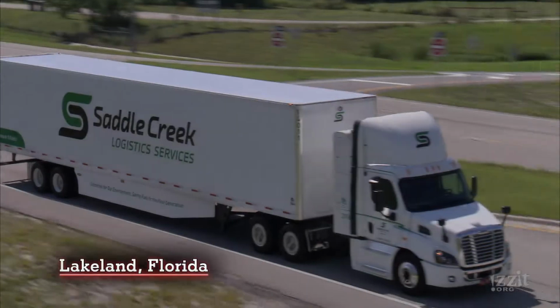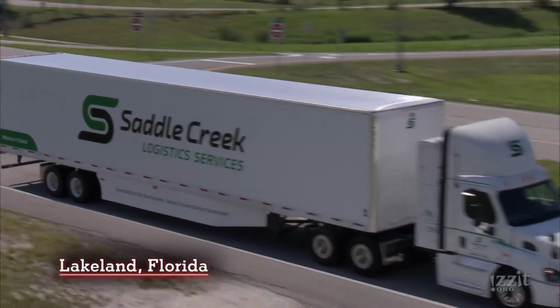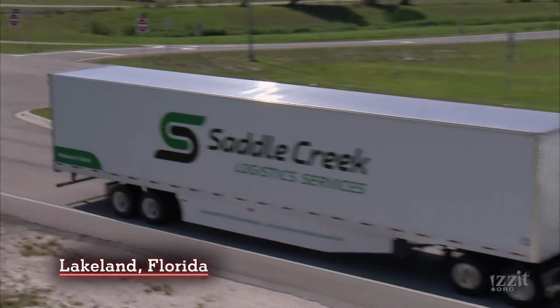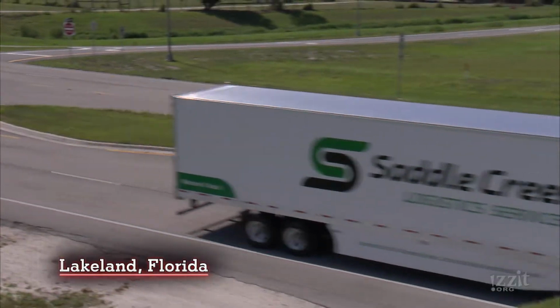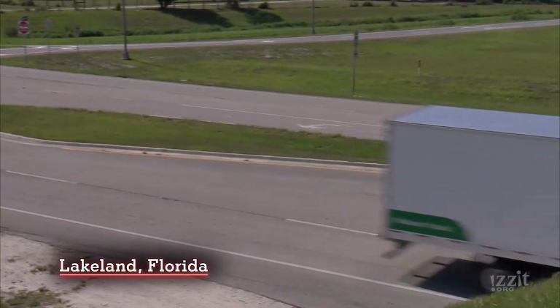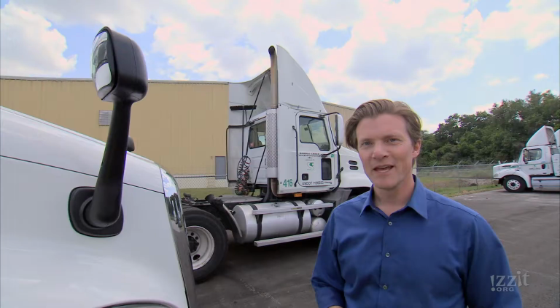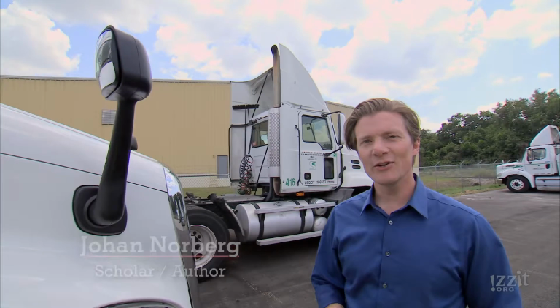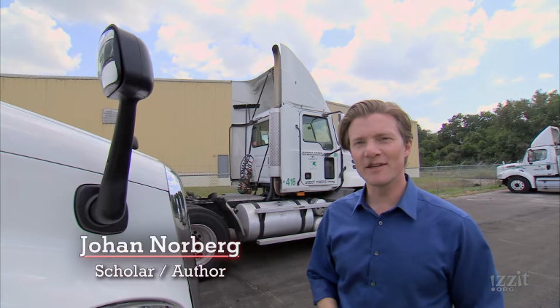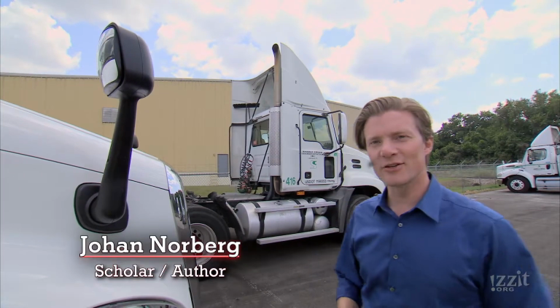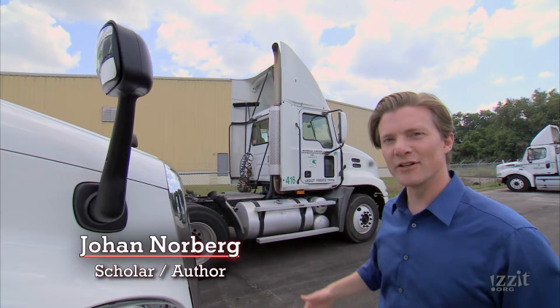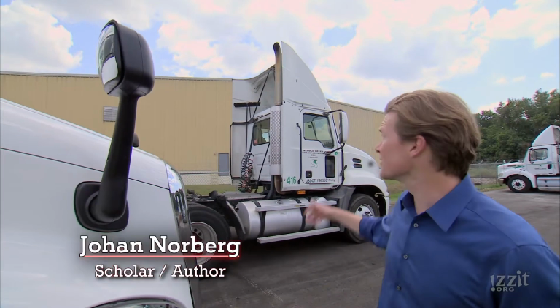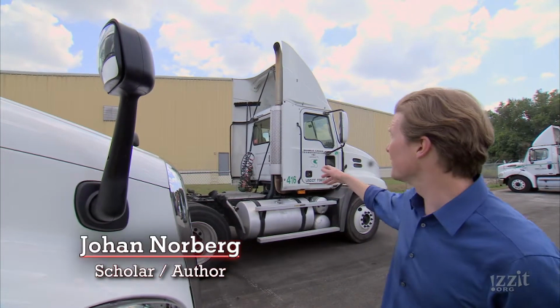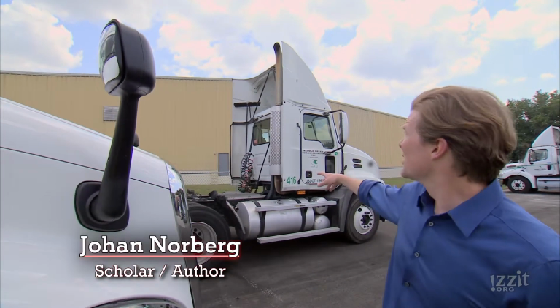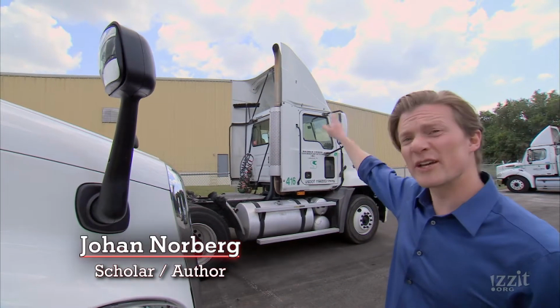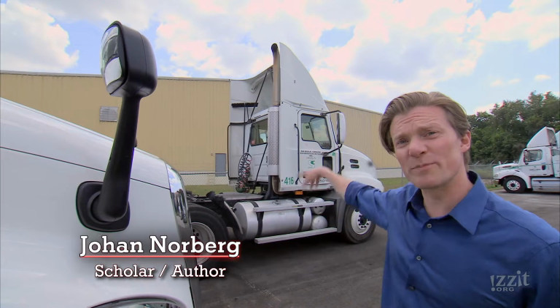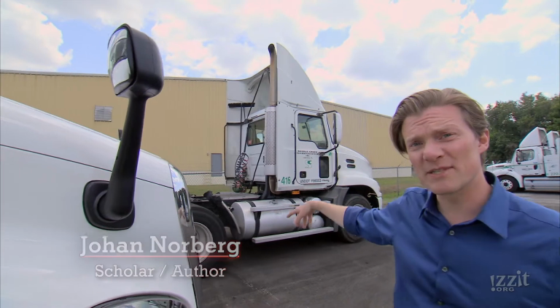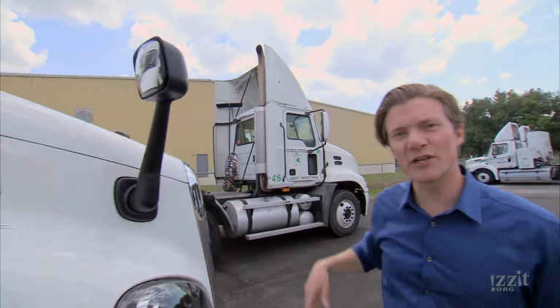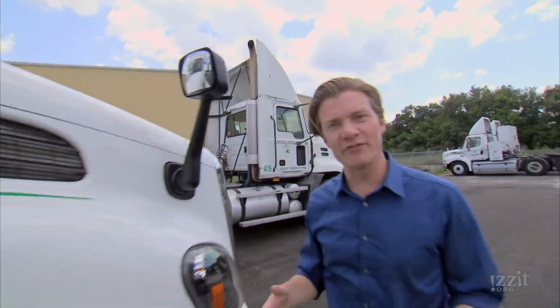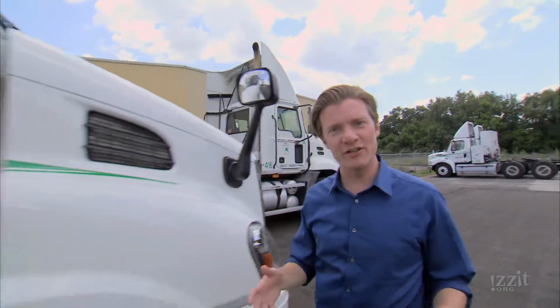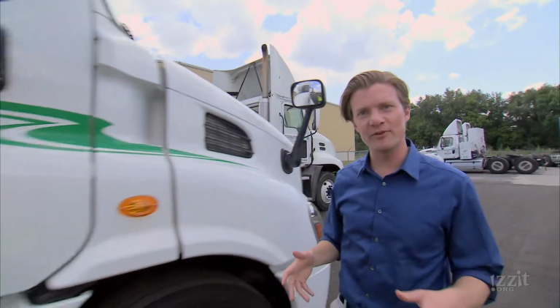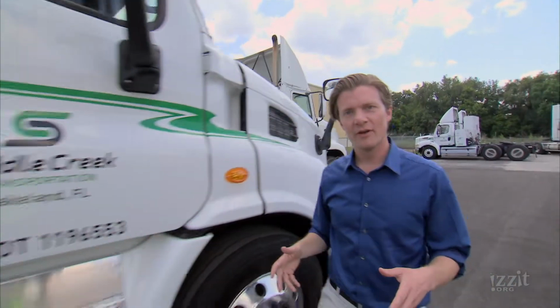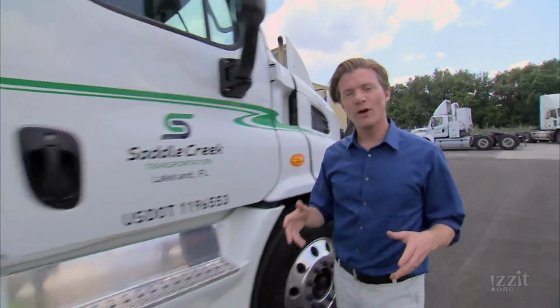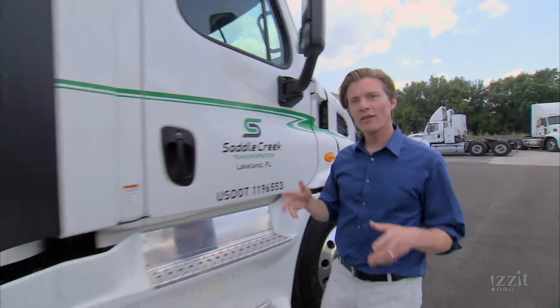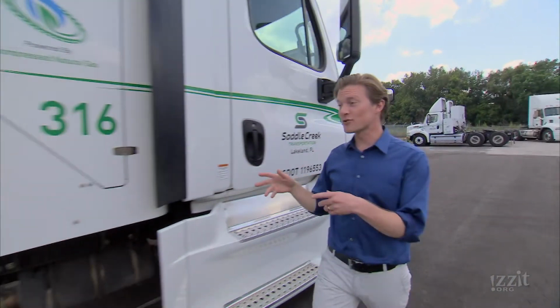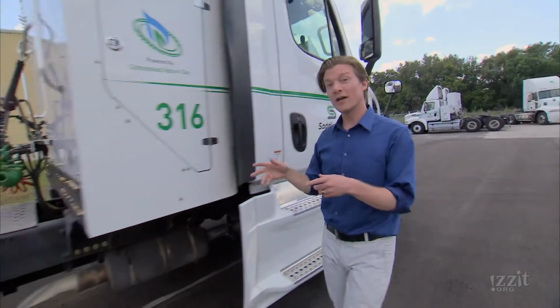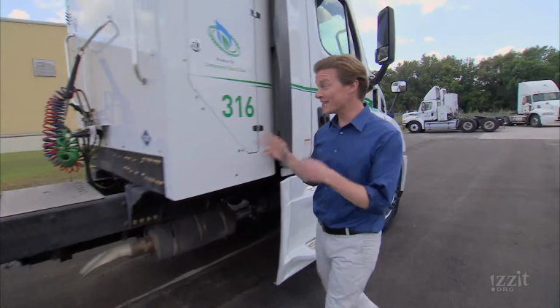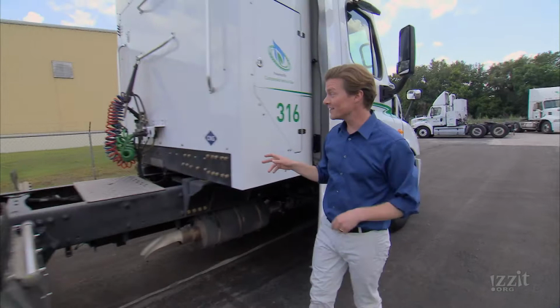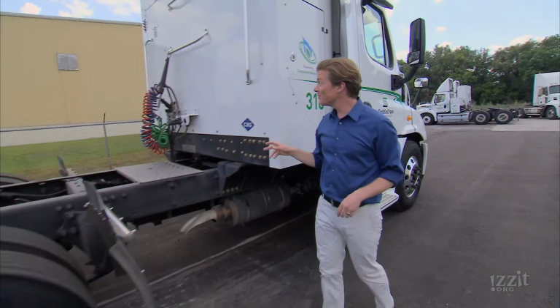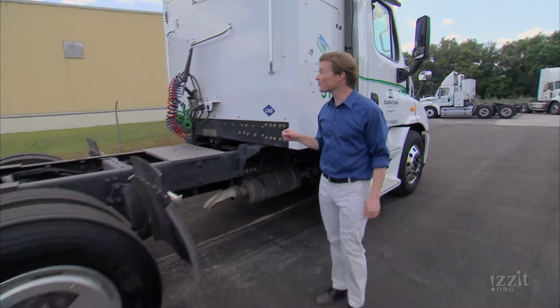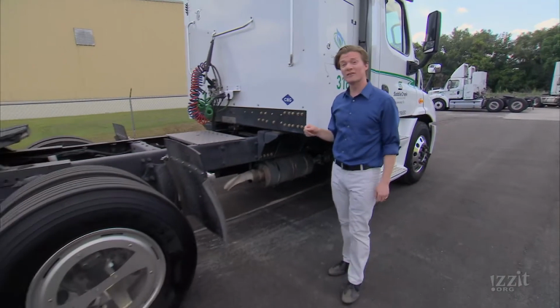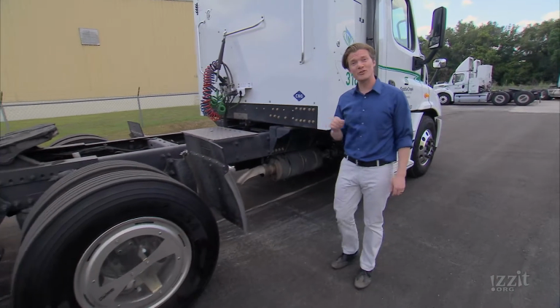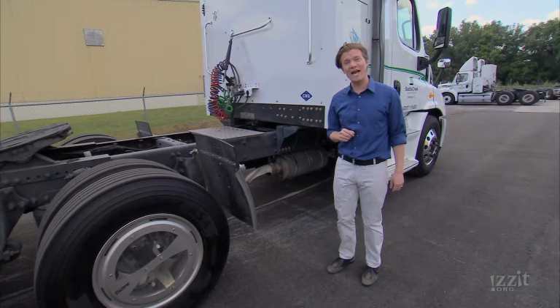Something interesting is going on here. You notice how these traditional diesel trucks have tall exhaust pipes to get rid of the dirty fumes. Well, this truck doesn't, because it runs on natural gas.